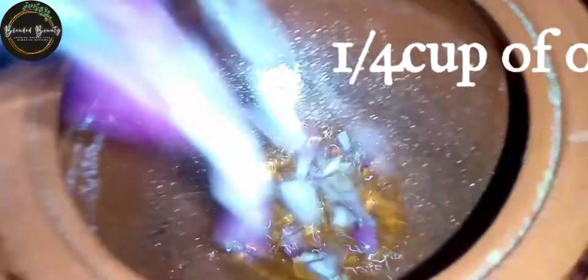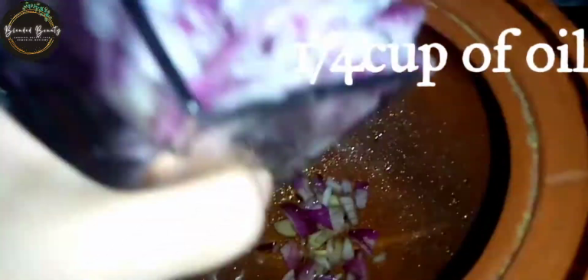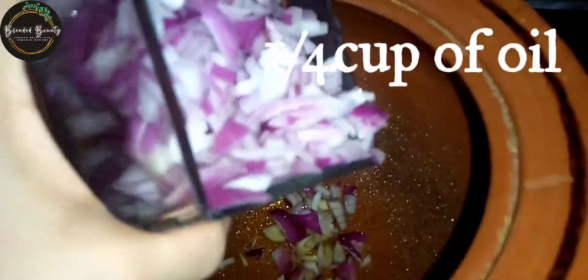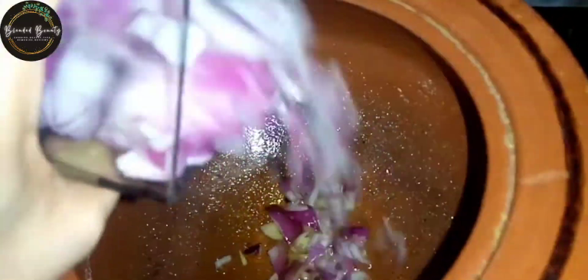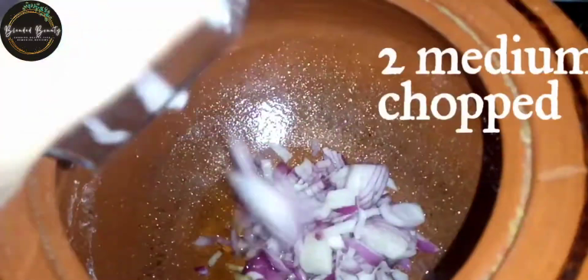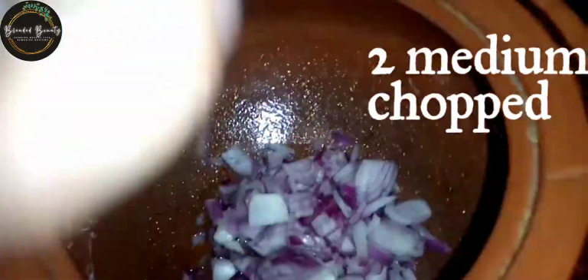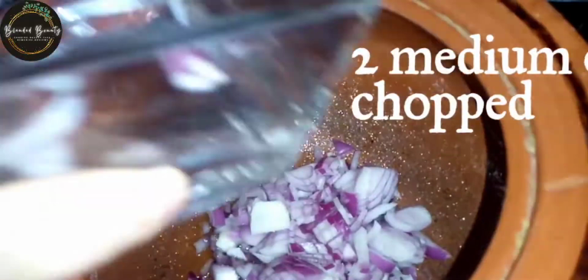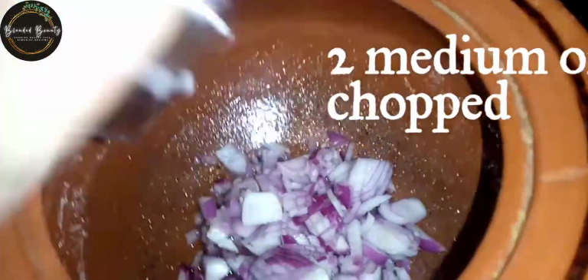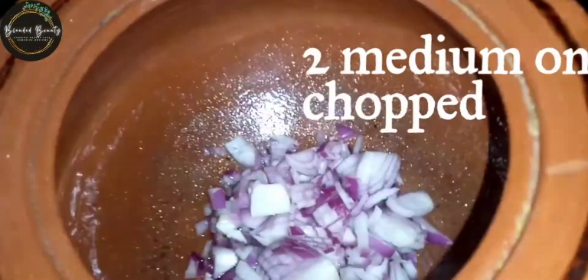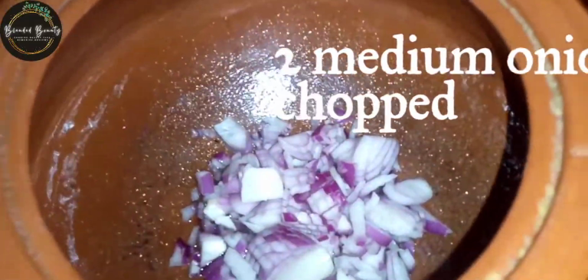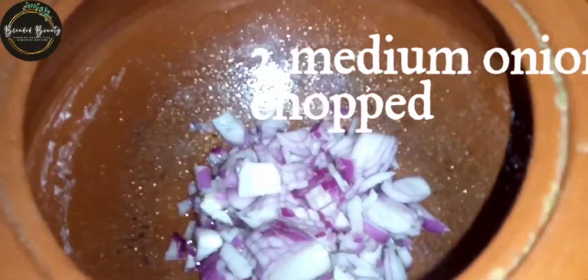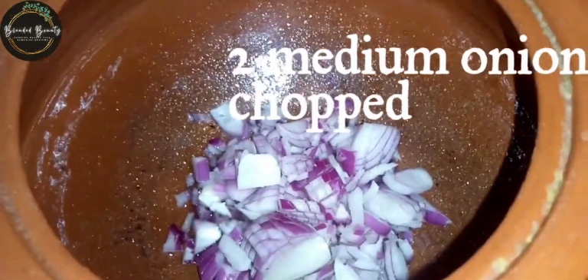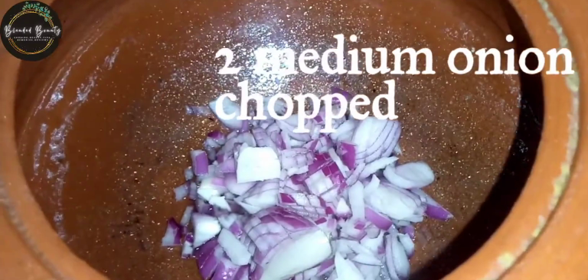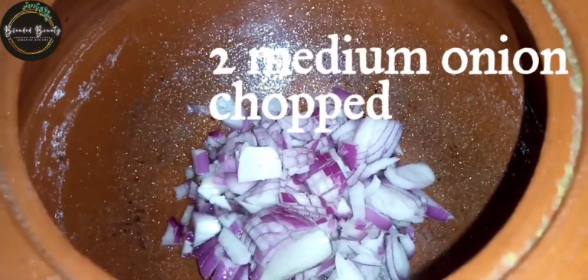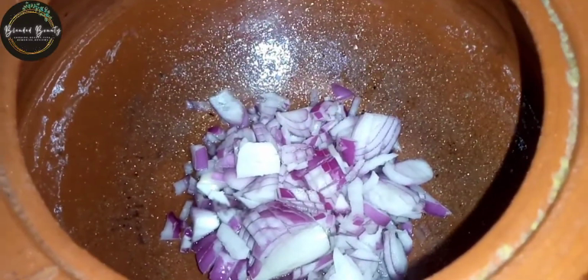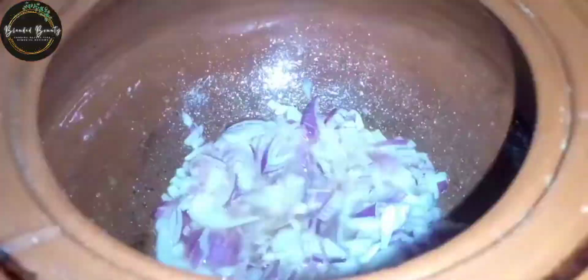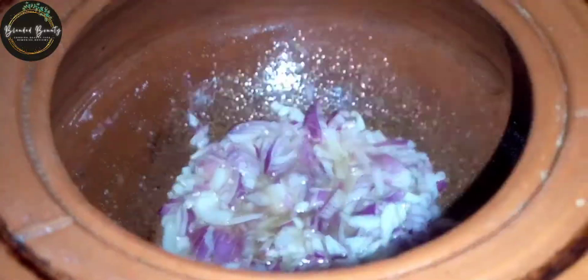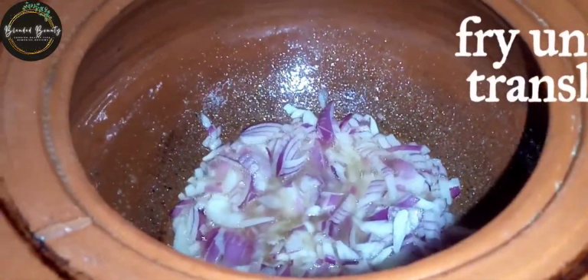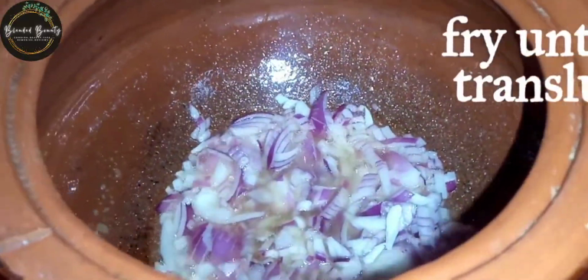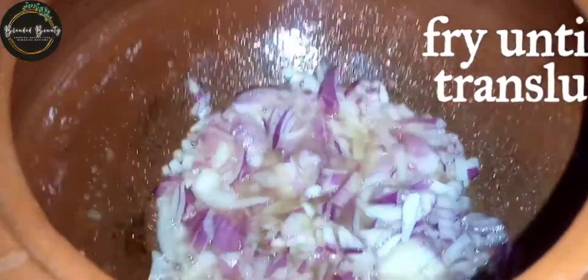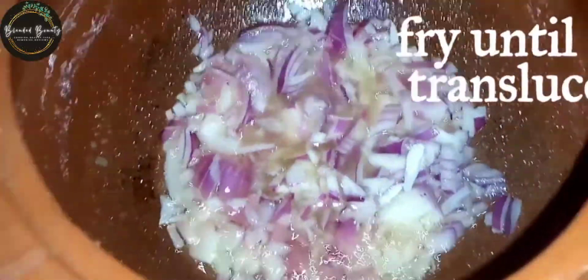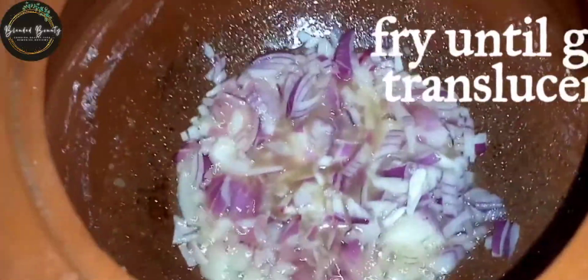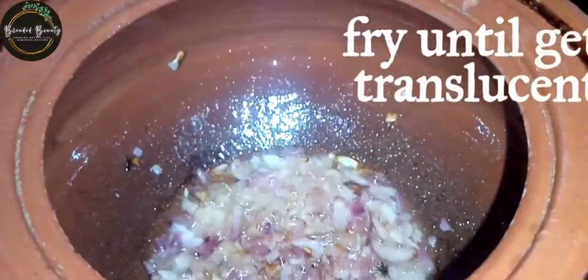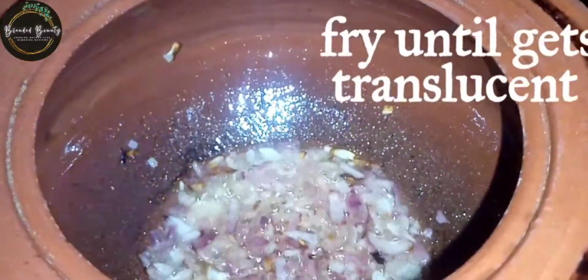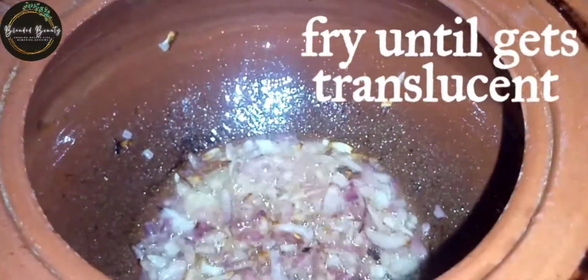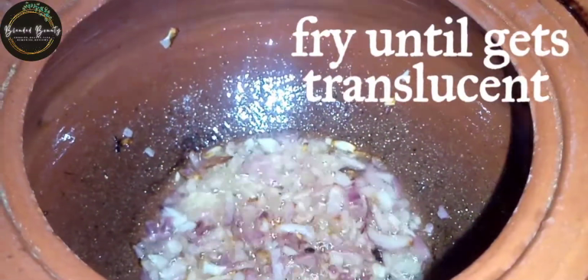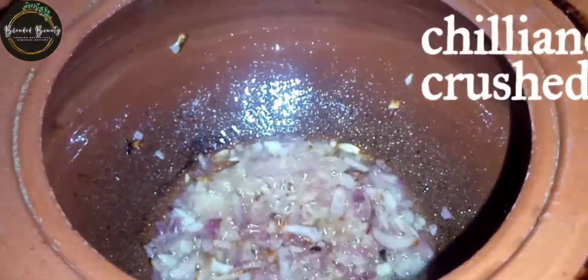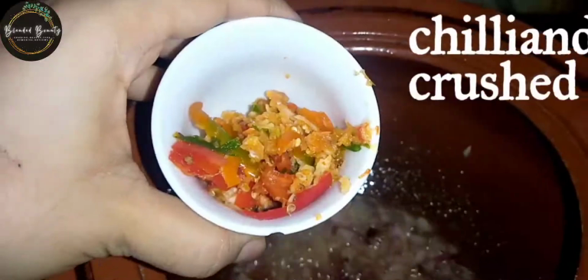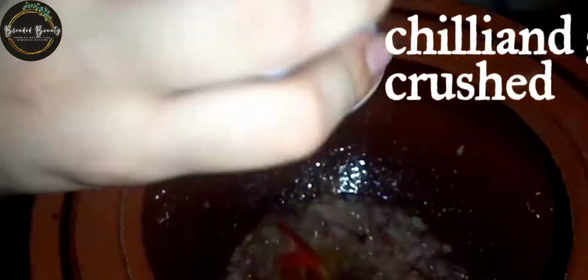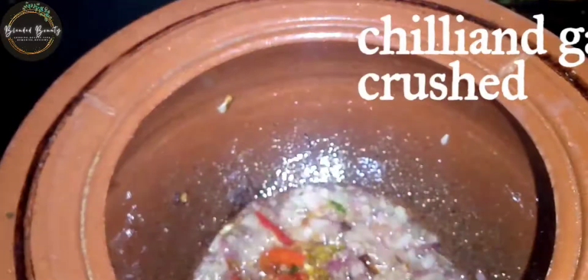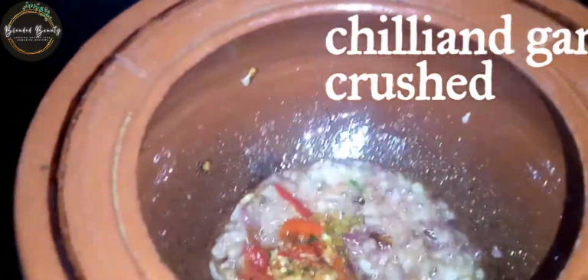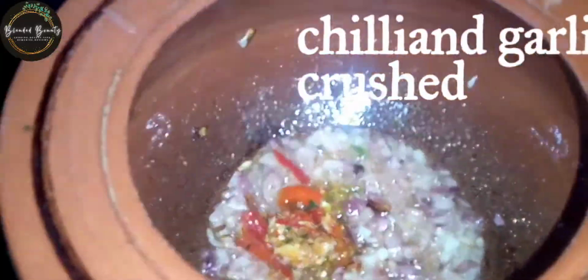First of all, we are taking oil, which is 1/4 cup, and we are going to add 2 medium onions and fry them until they become translucent.